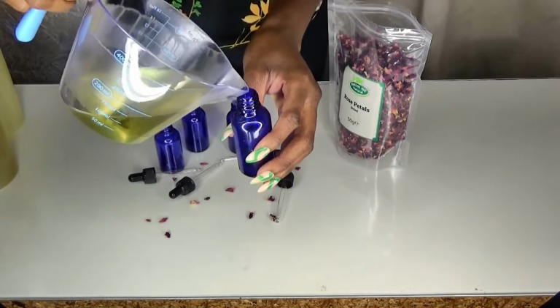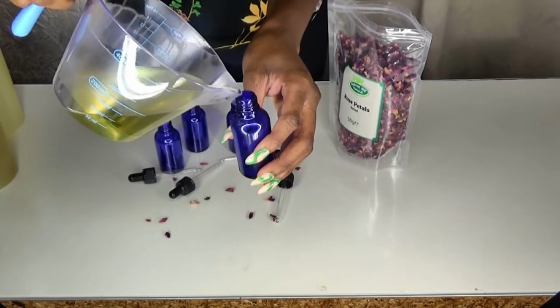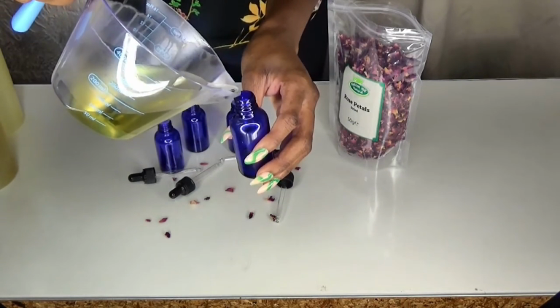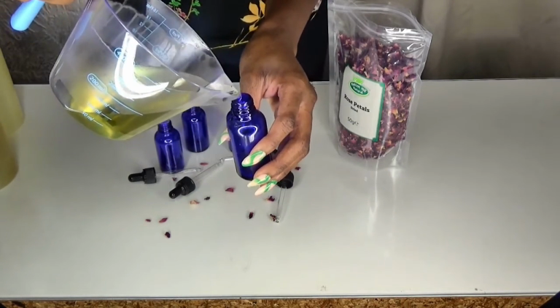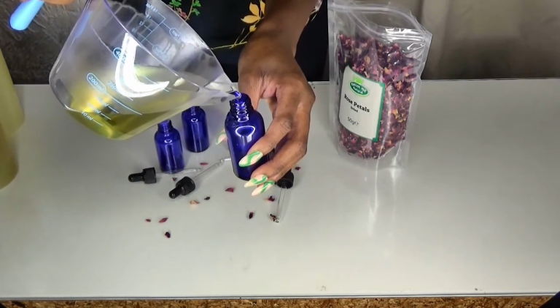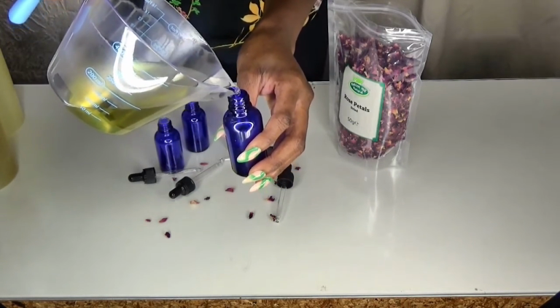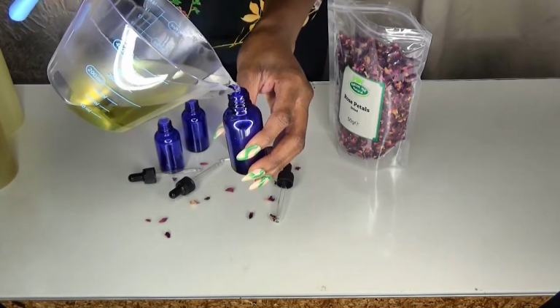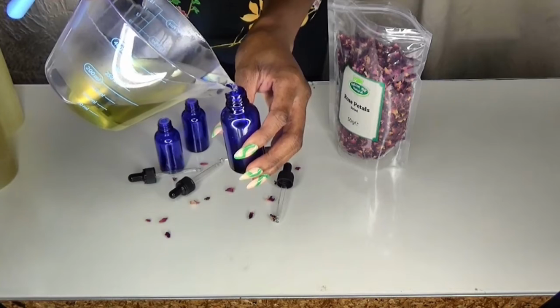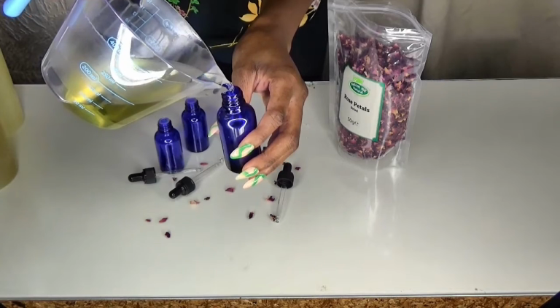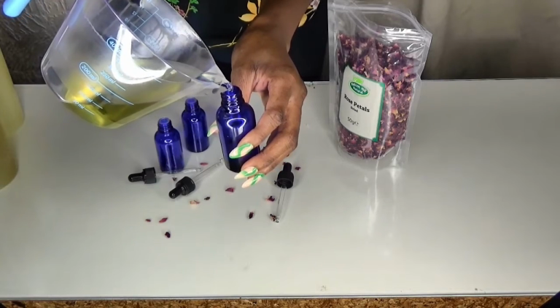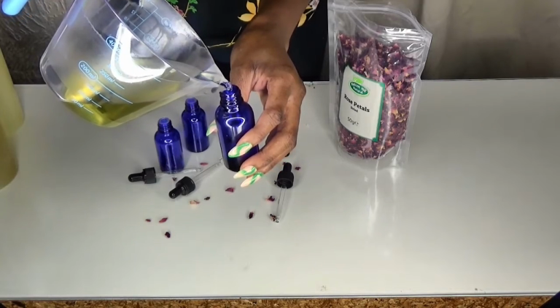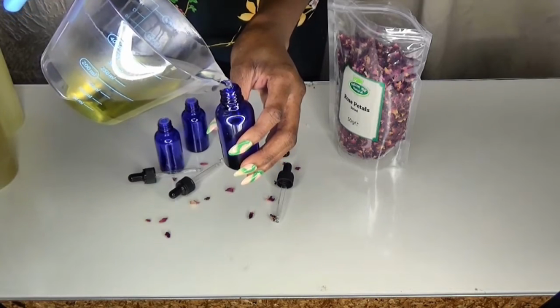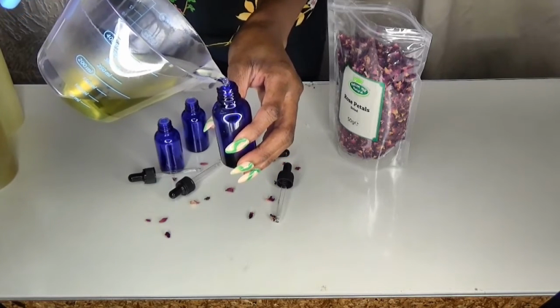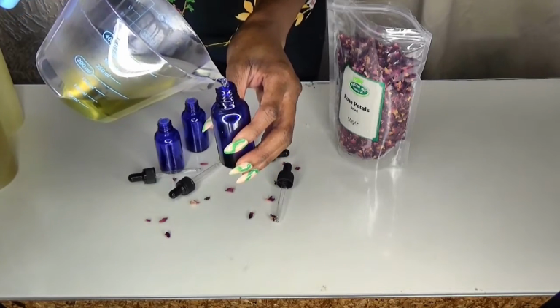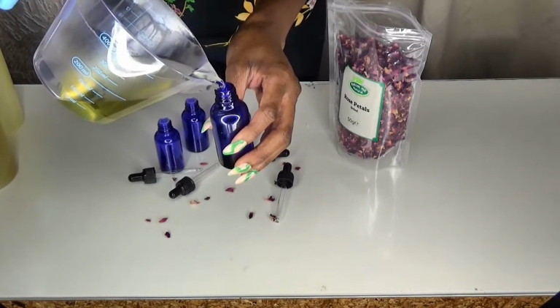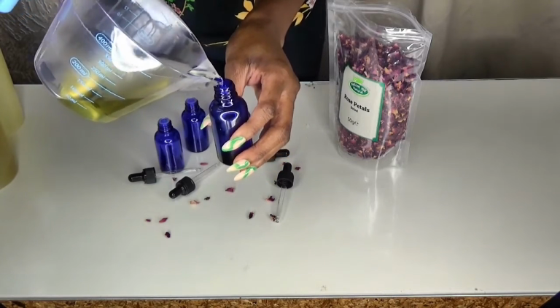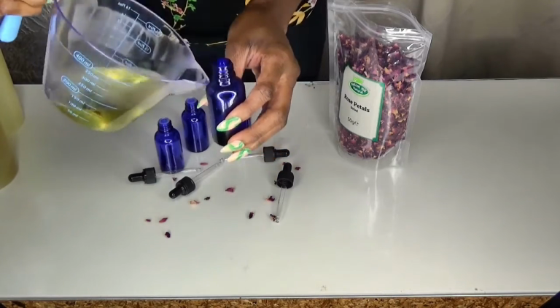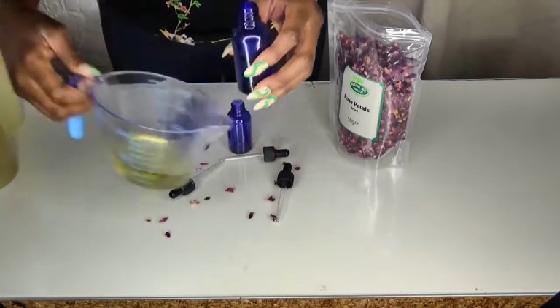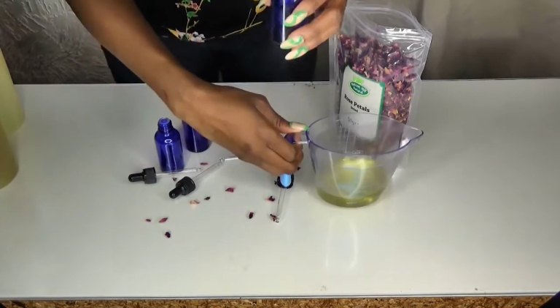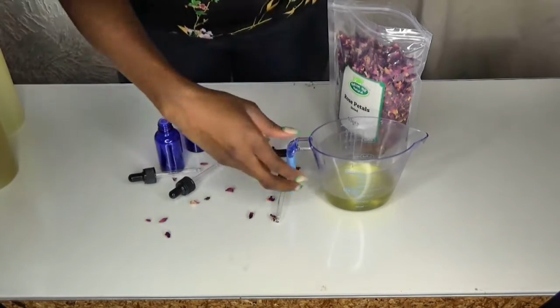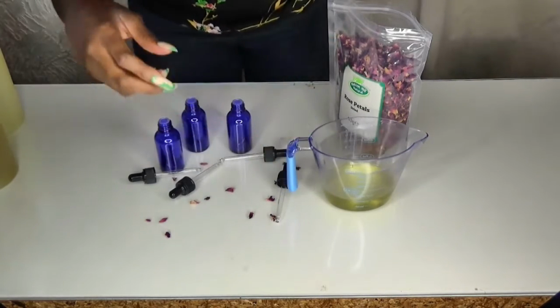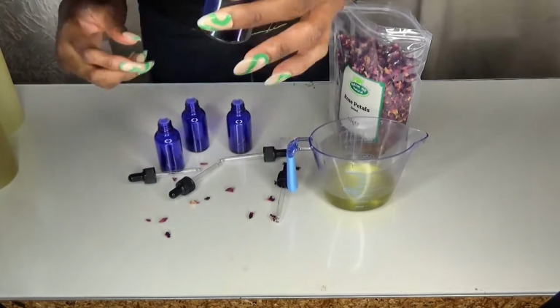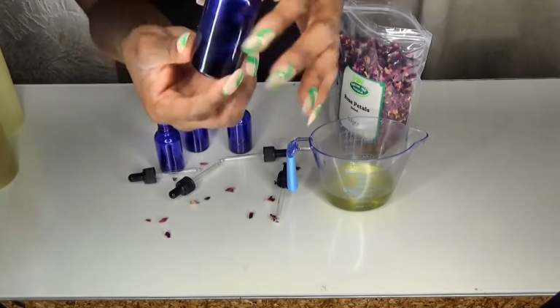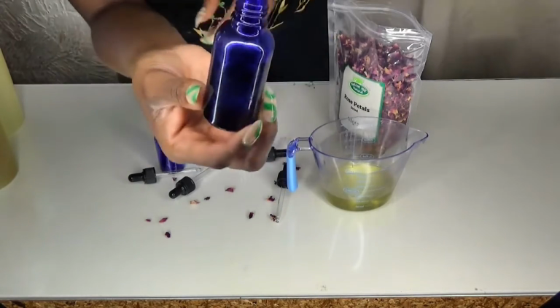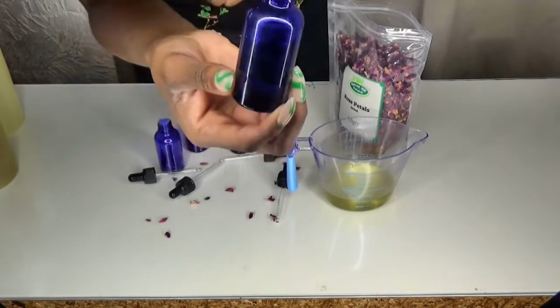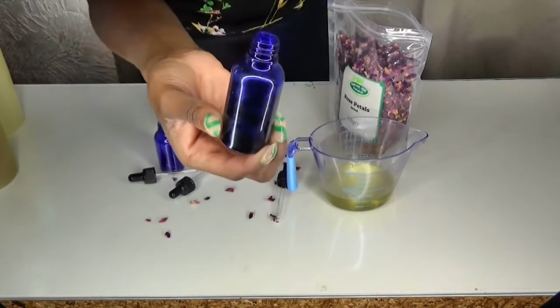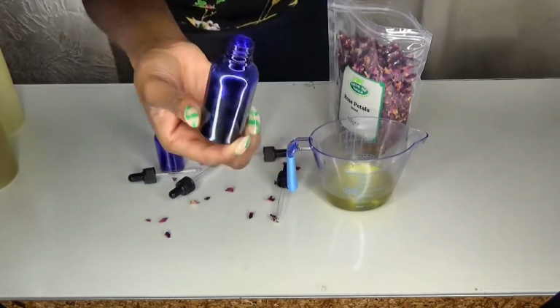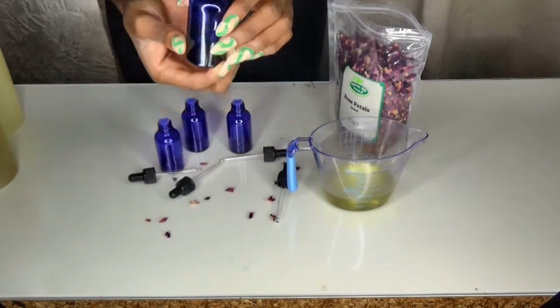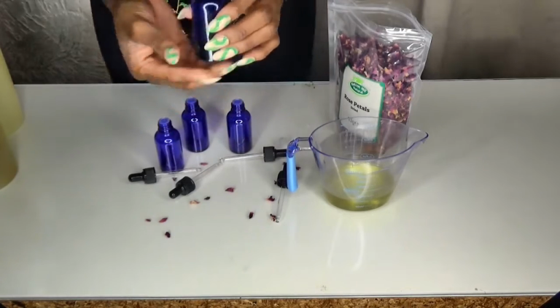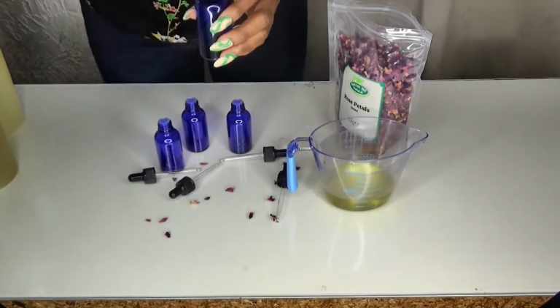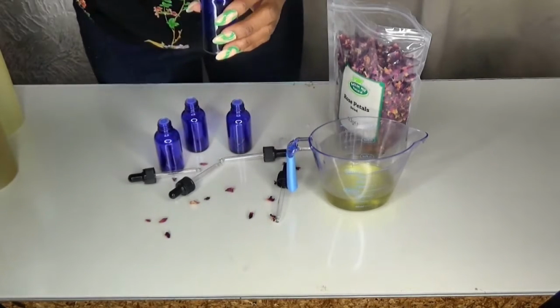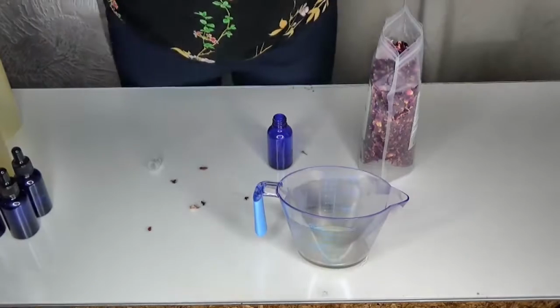Because I measured accurately, none of the oil went to waste — all of the bottles were filled up correctly.